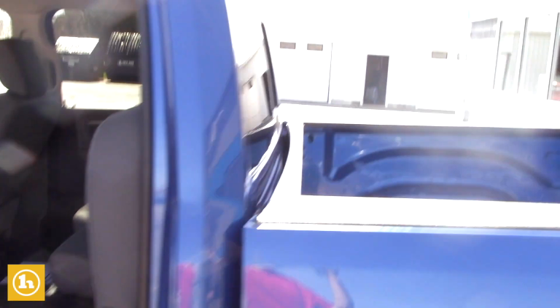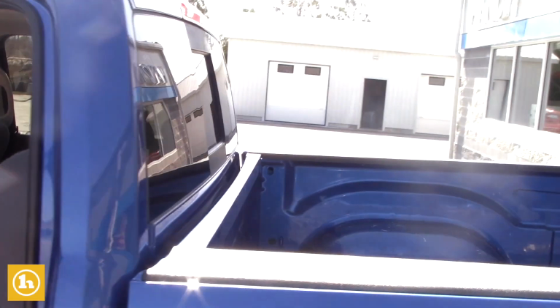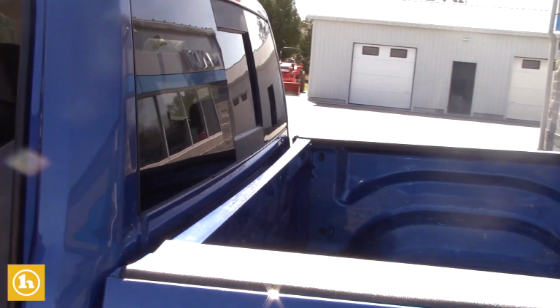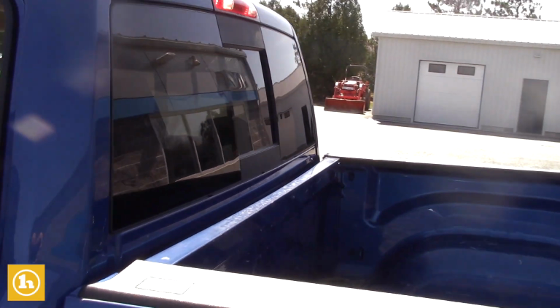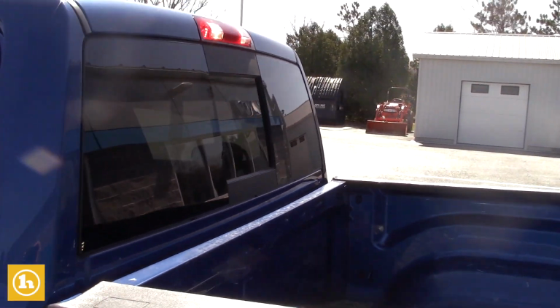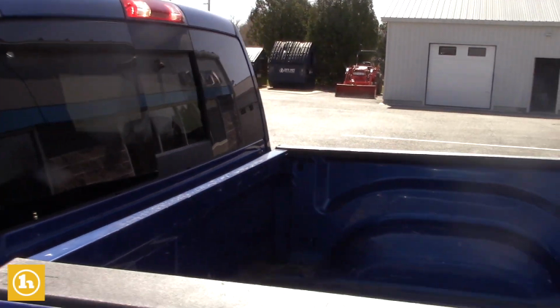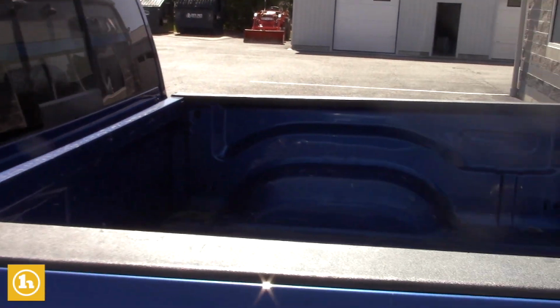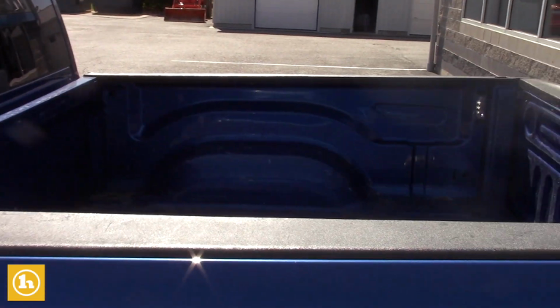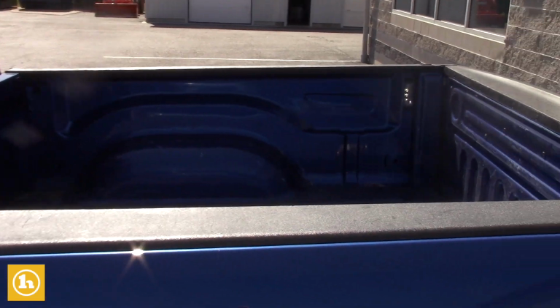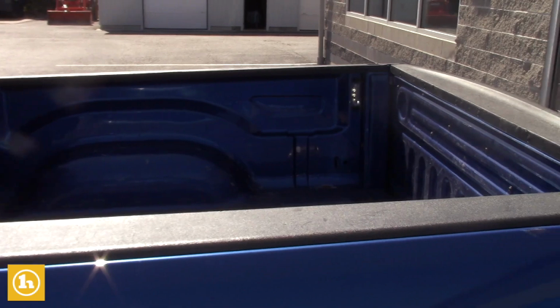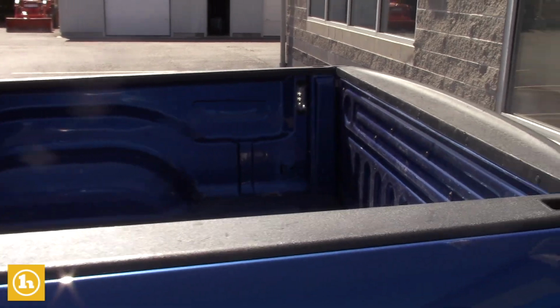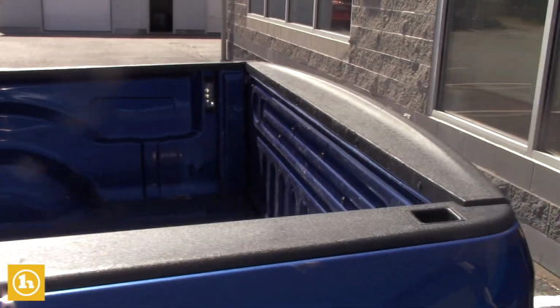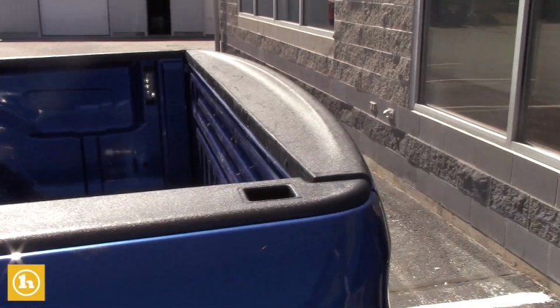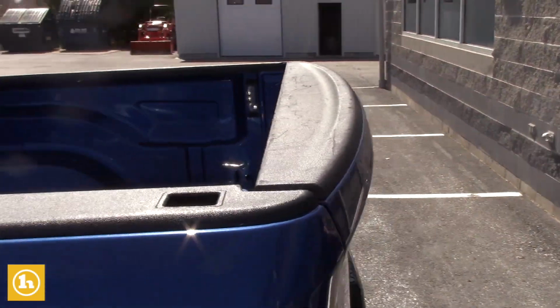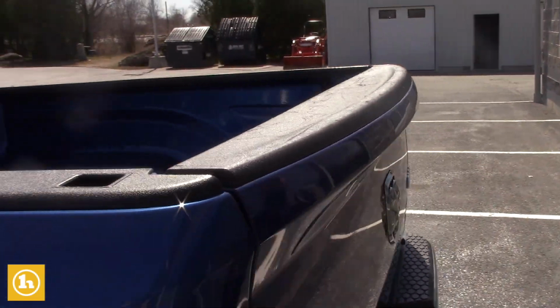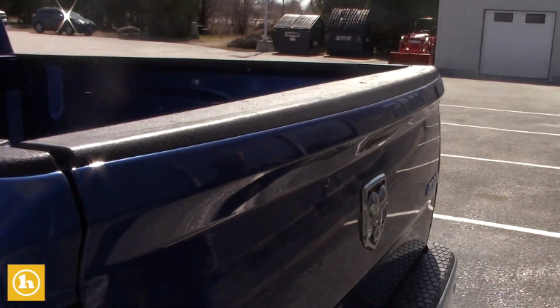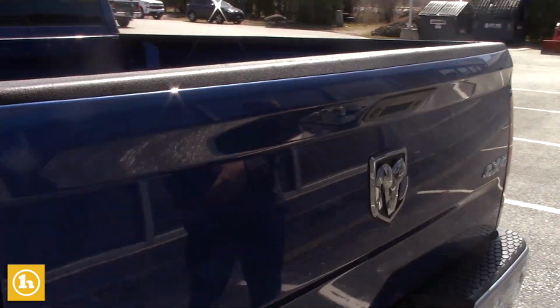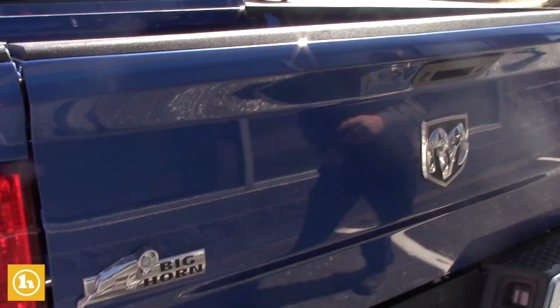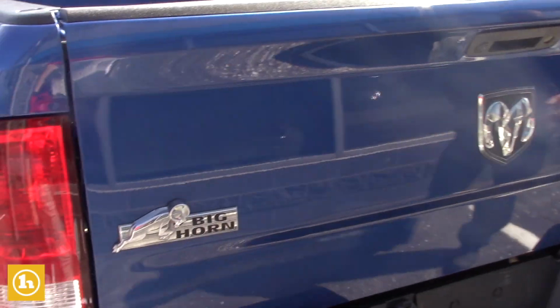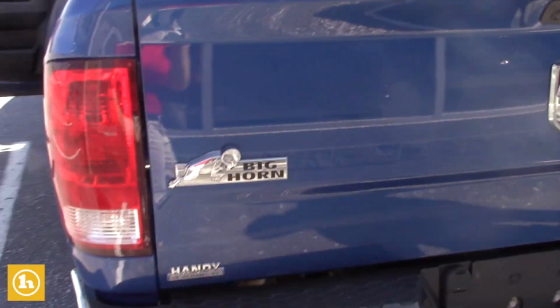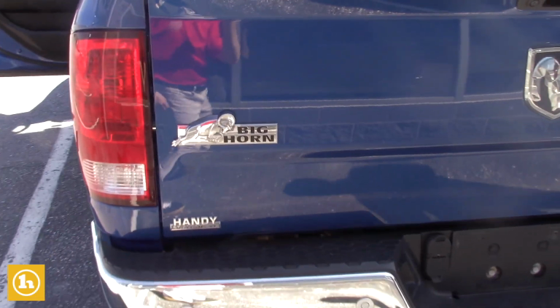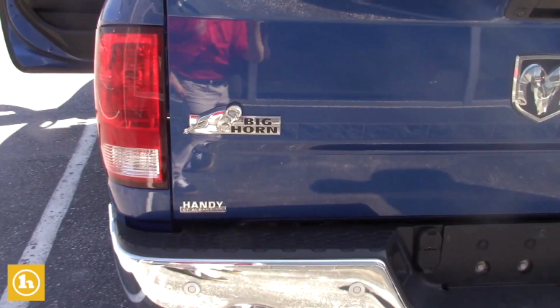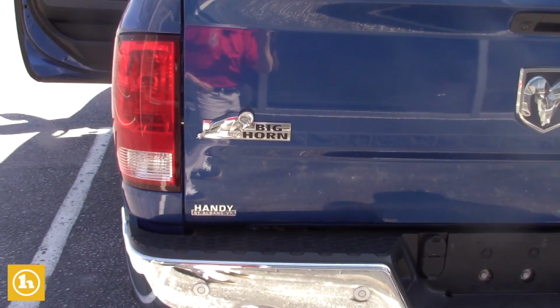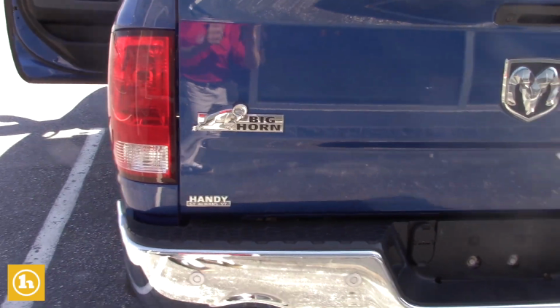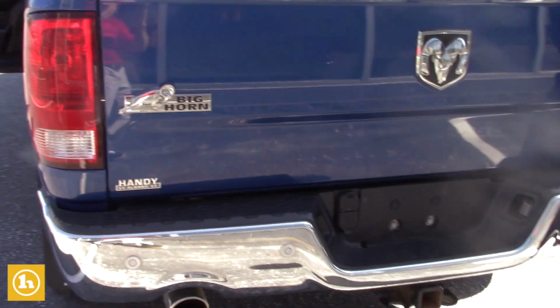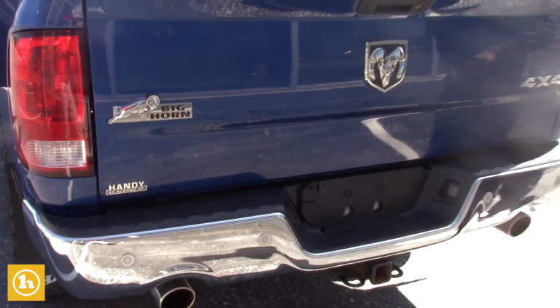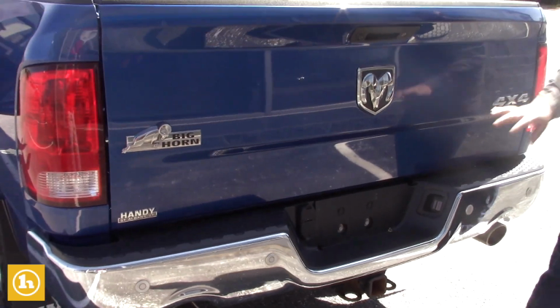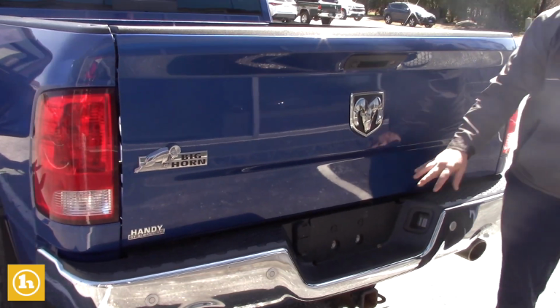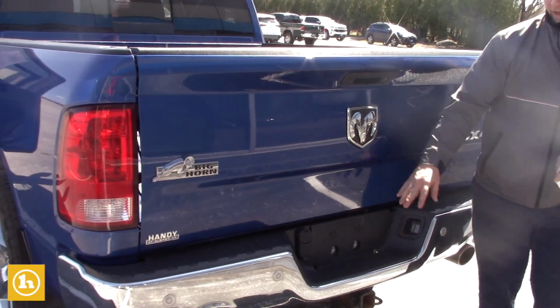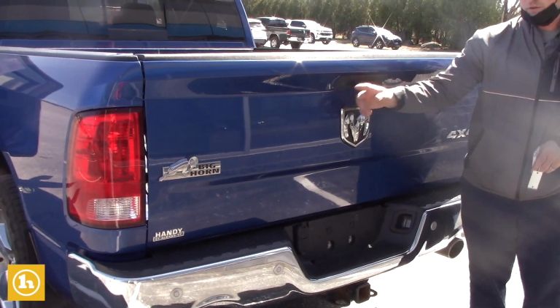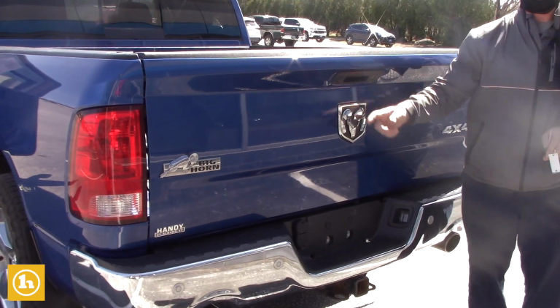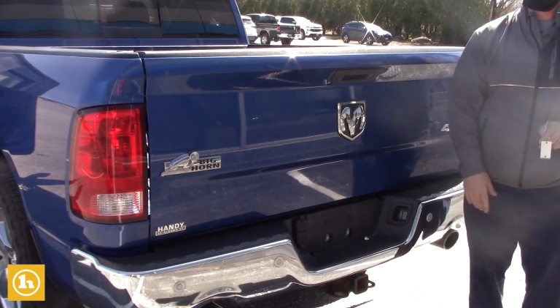If you don't want to use it for that, you can lift it up and put your storage underneath there. It doesn't have a bed liner at the moment, but it has a power sliding rear window. It is the Big Horn edition, so it gives you the rear park assist as well and the trailering package with a backup camera.